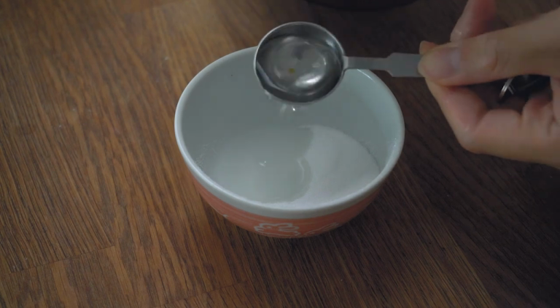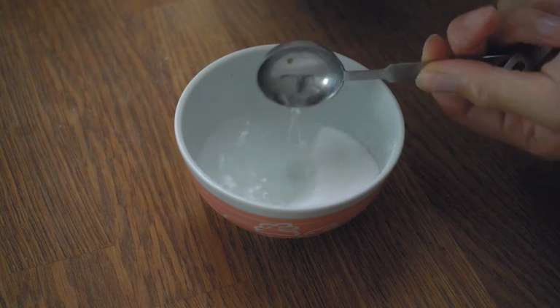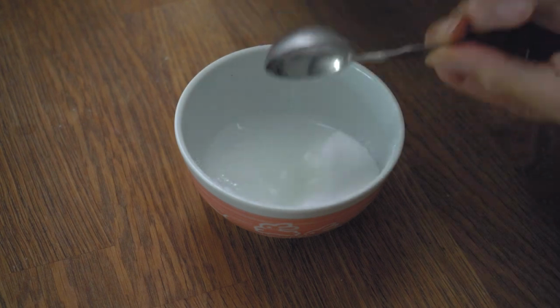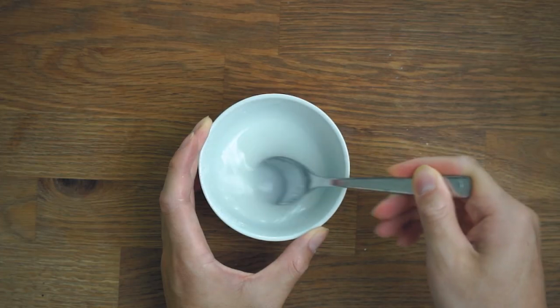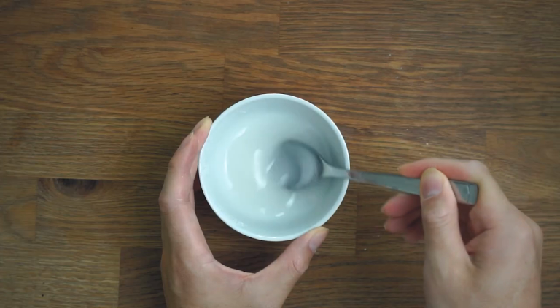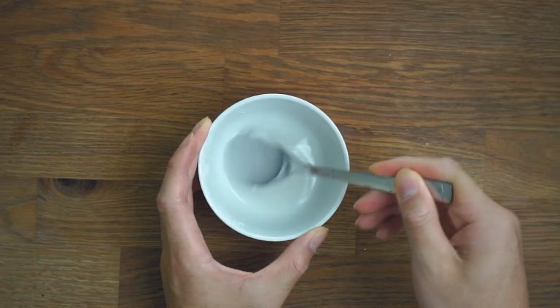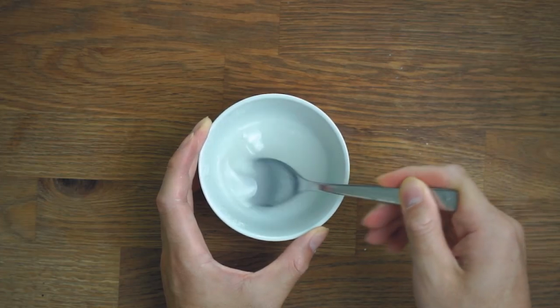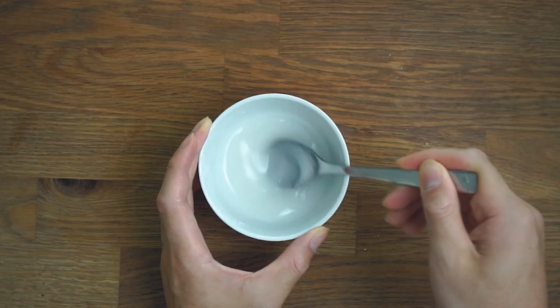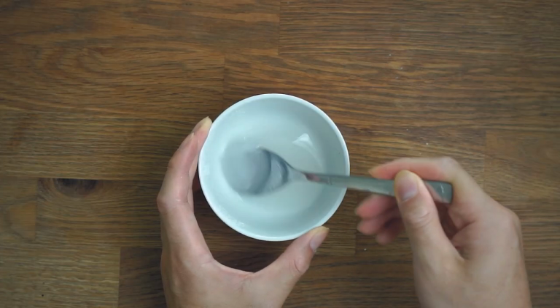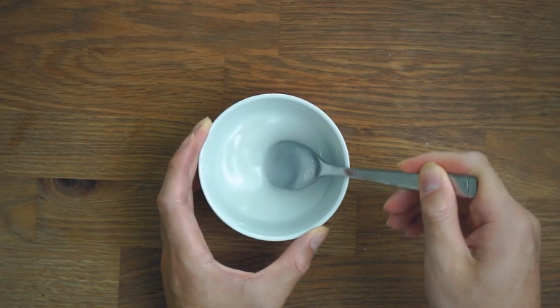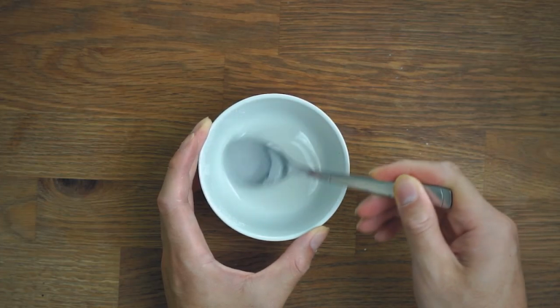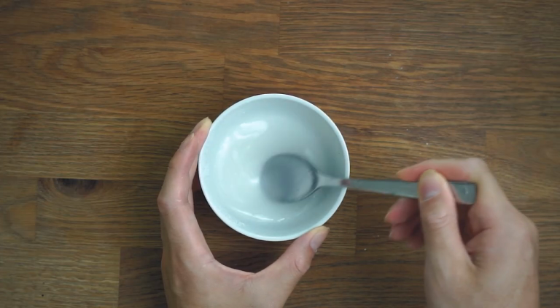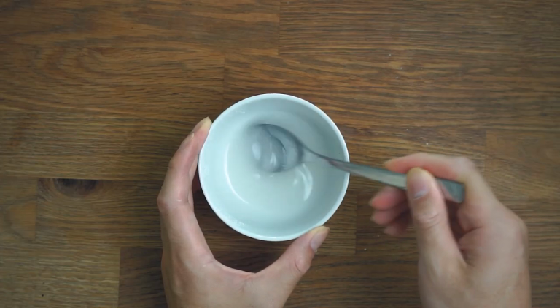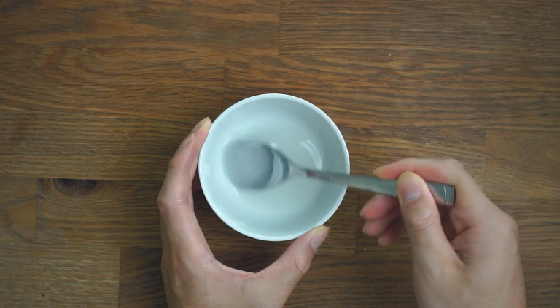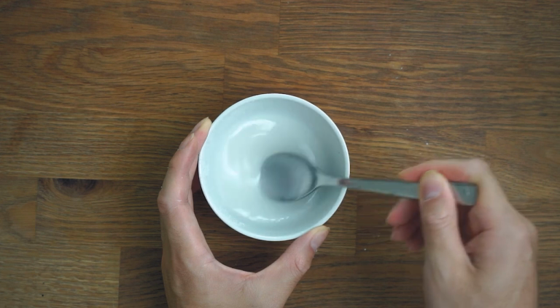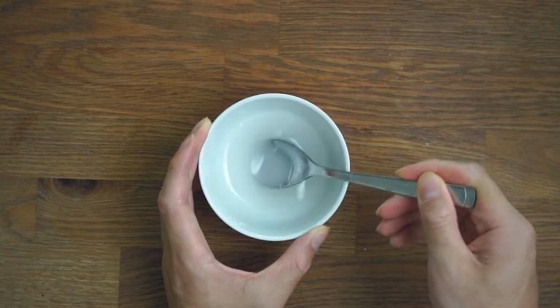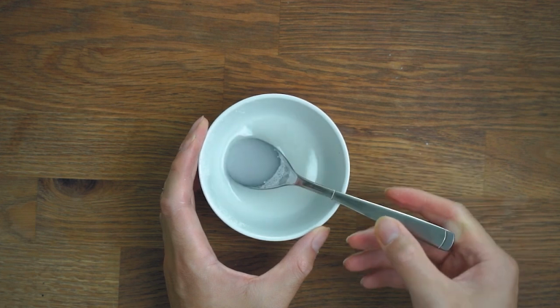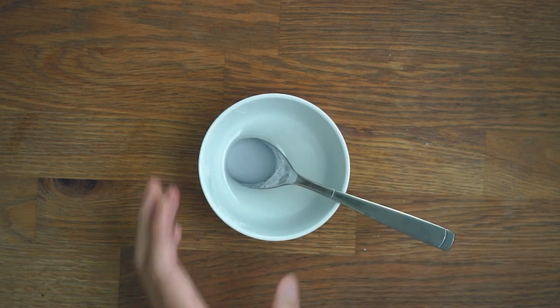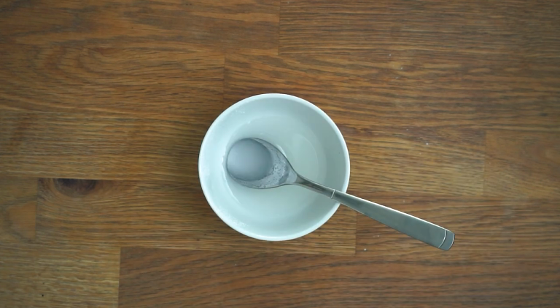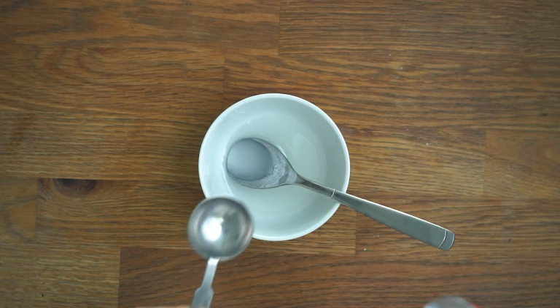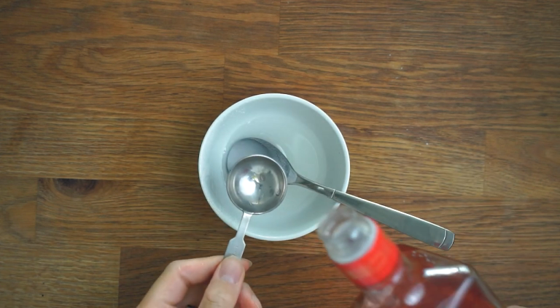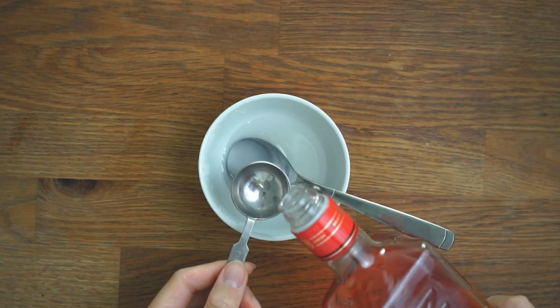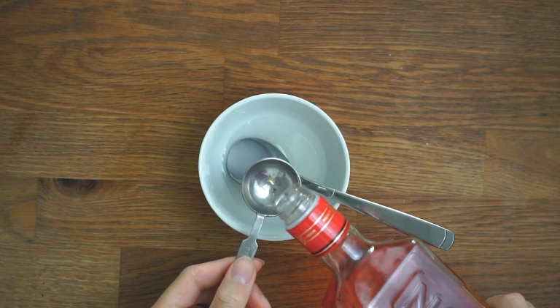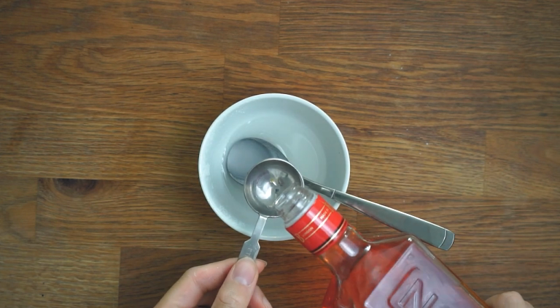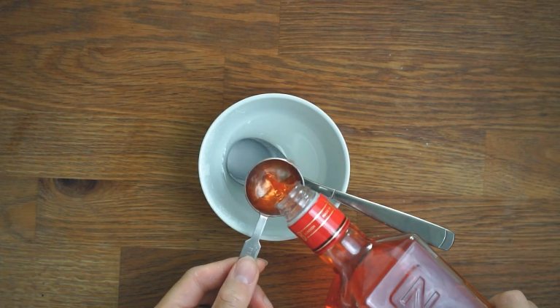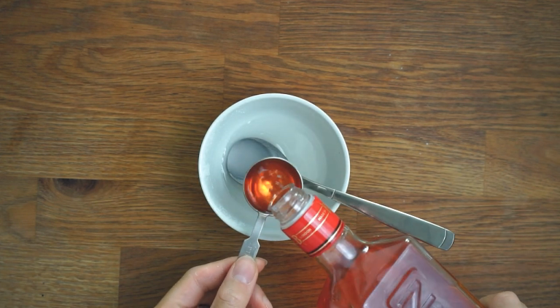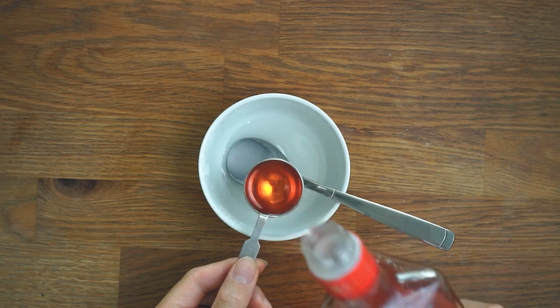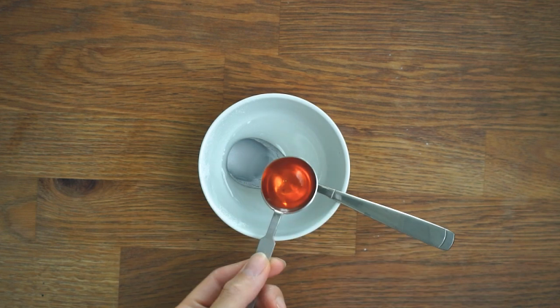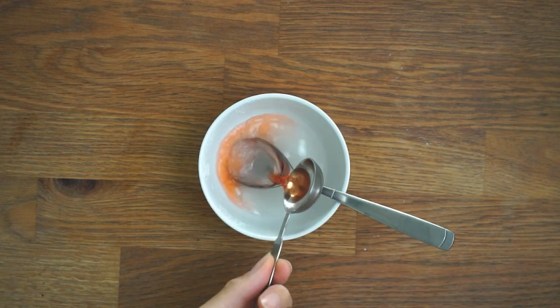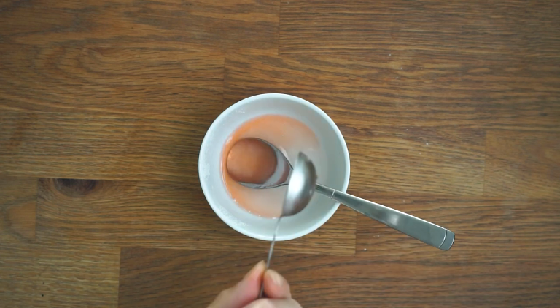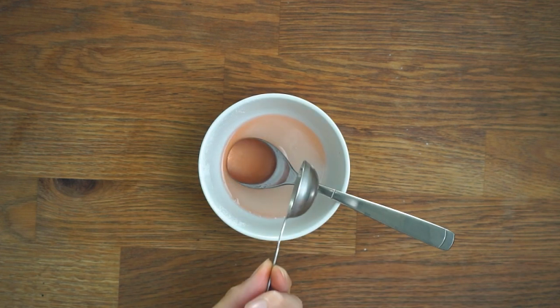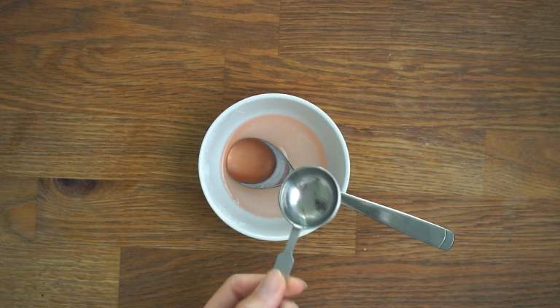Whilst the cake is baking, let's make some syrup. Melt some sugar in boiling water until it's fully dissolved. I've decided to add a bit of orange liqueur to give it a little kick, but feel free to leave this out if you don't like booze in your cake.